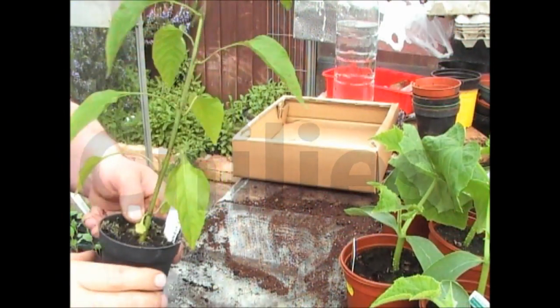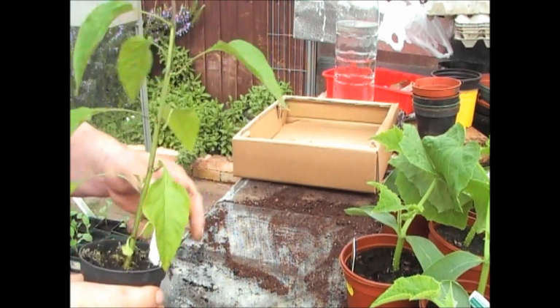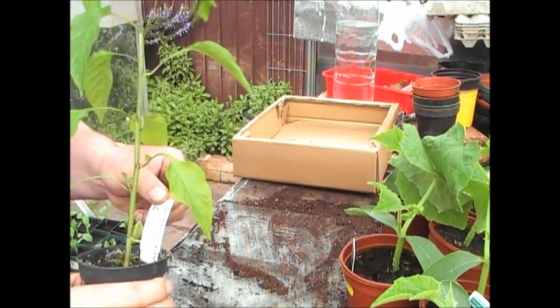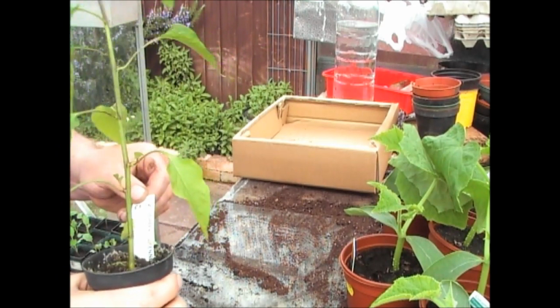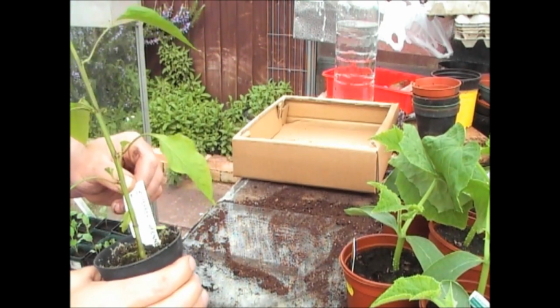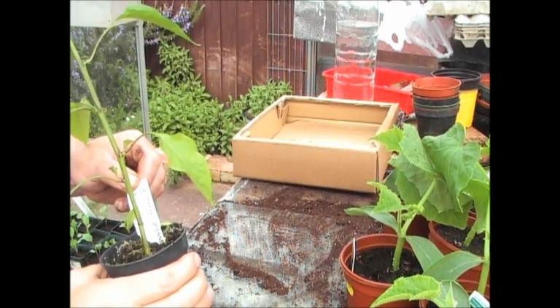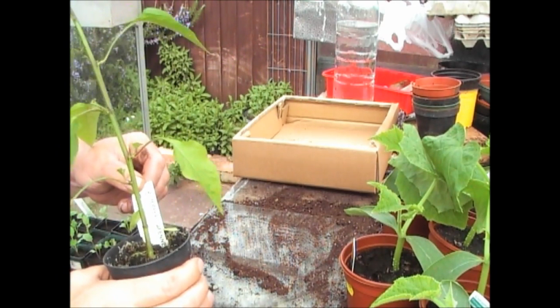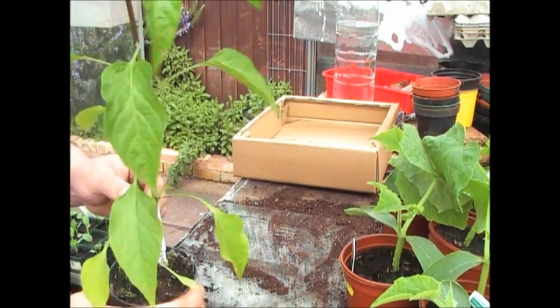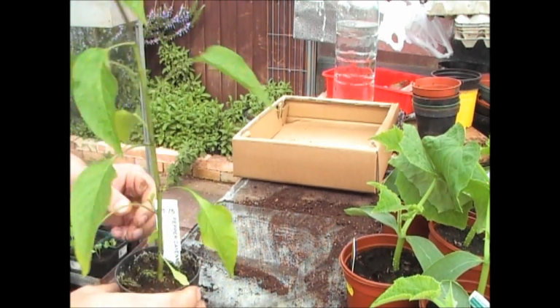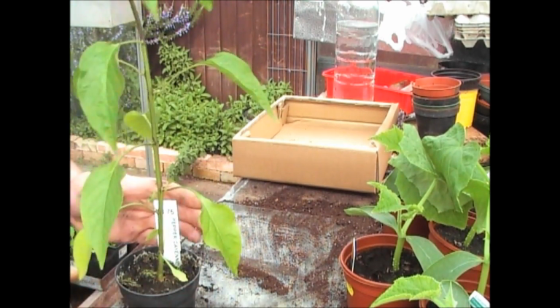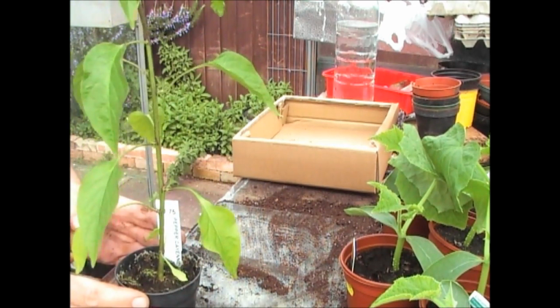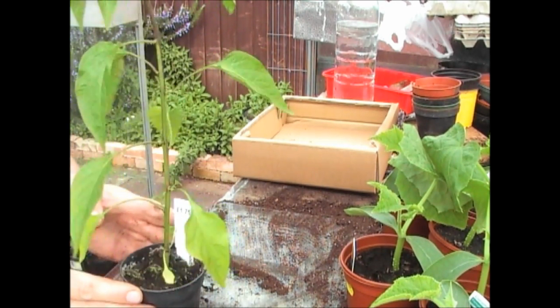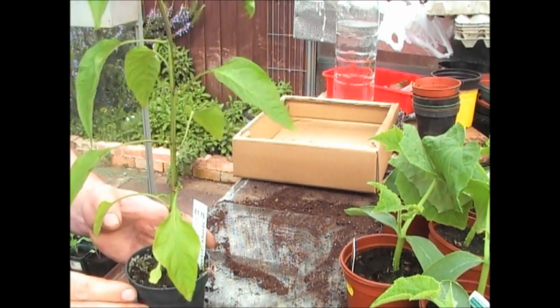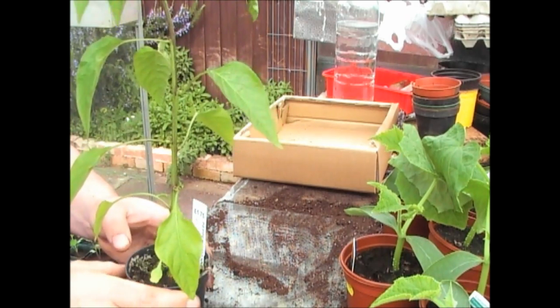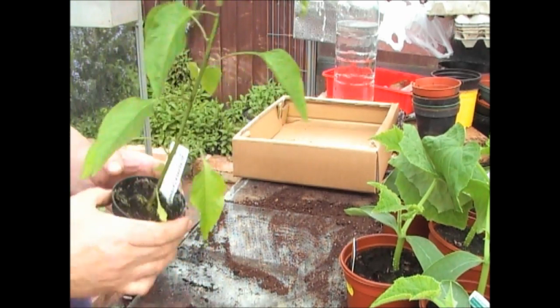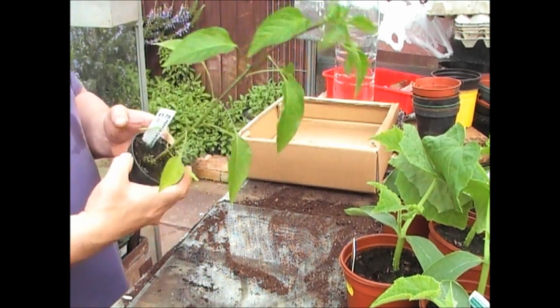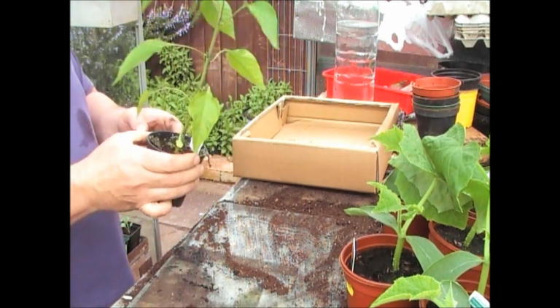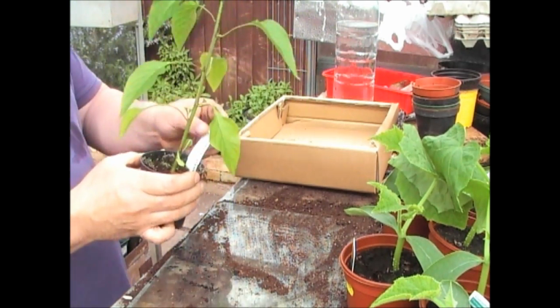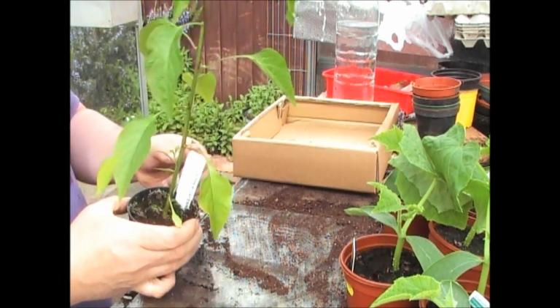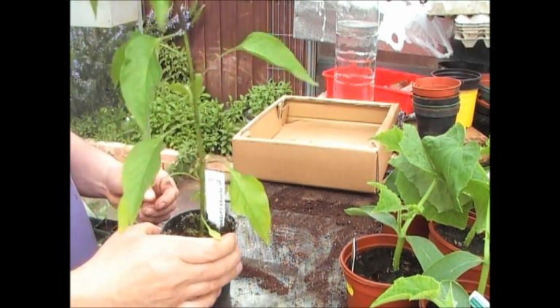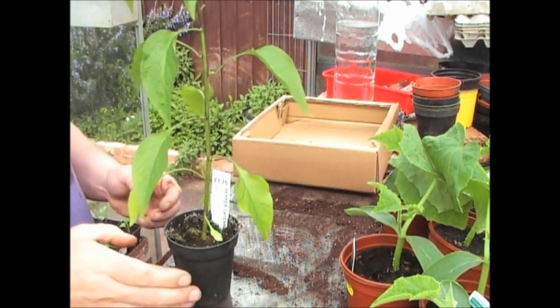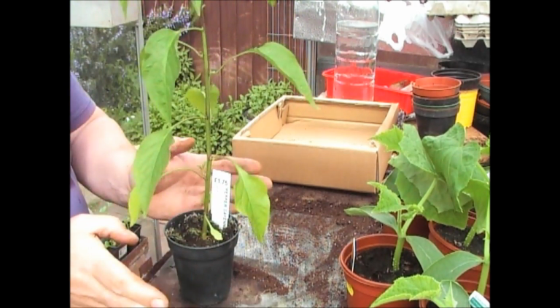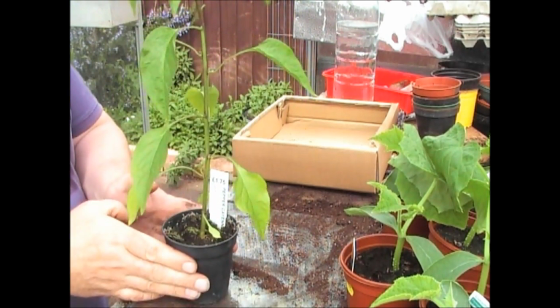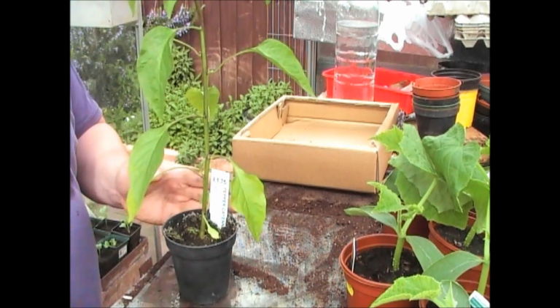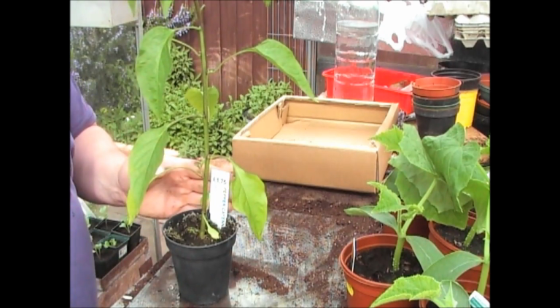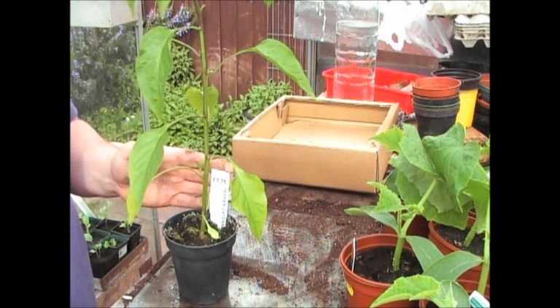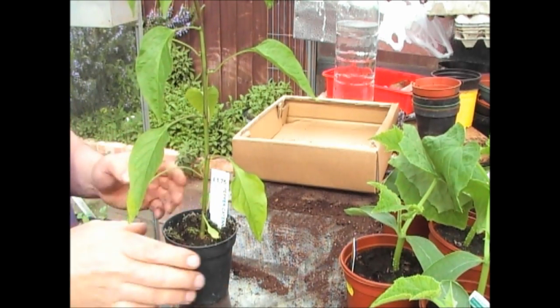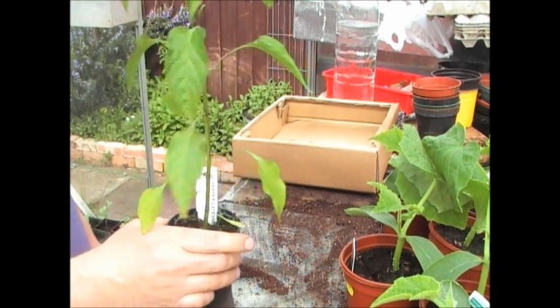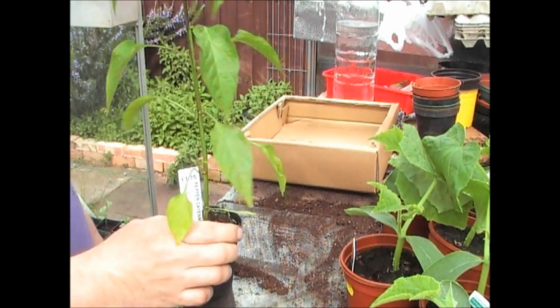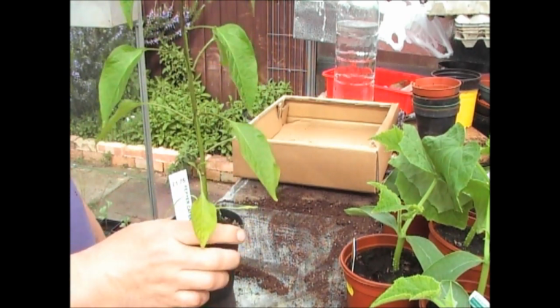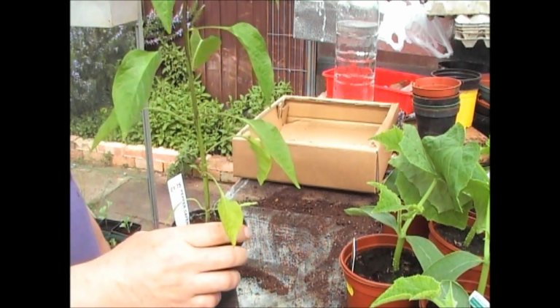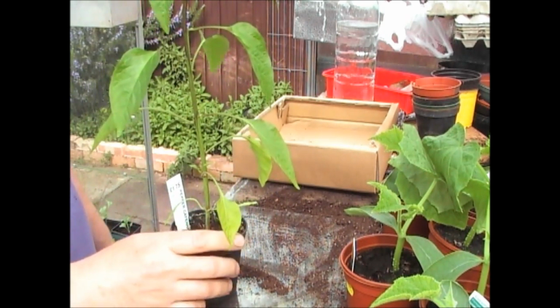The last plant I got from Ashford Nurseries is this cayenne pepper. I've not grown cayenne before, but I thought I'd give it a go. It was a nice looking plant for £1.75, so I'll be growing that alongside the jalapeños and the sweet peppers this year in the greenhouse.